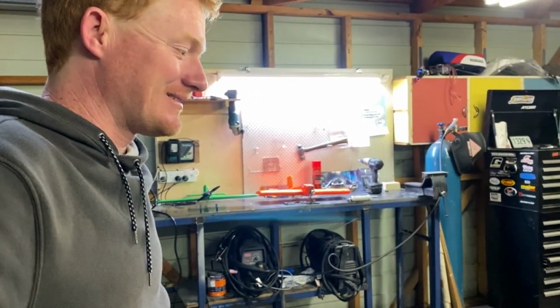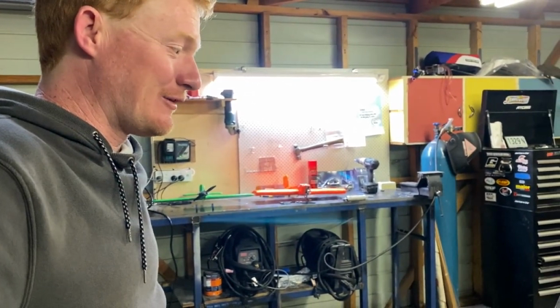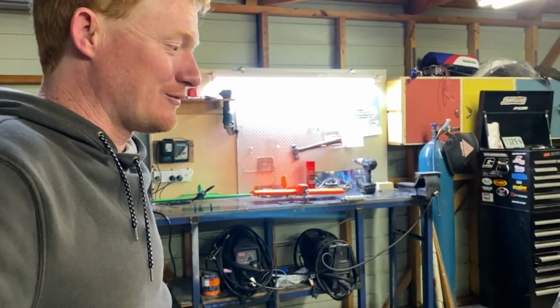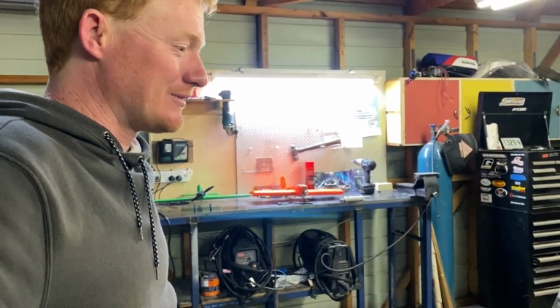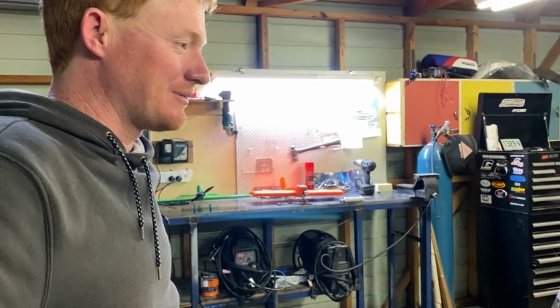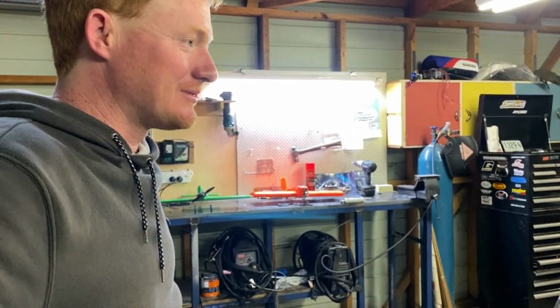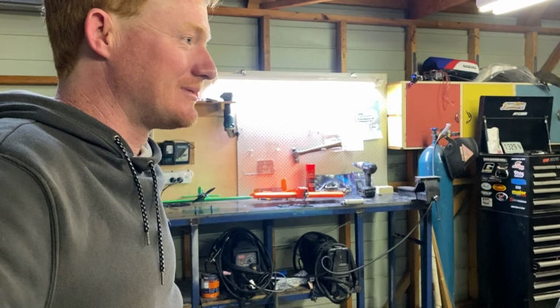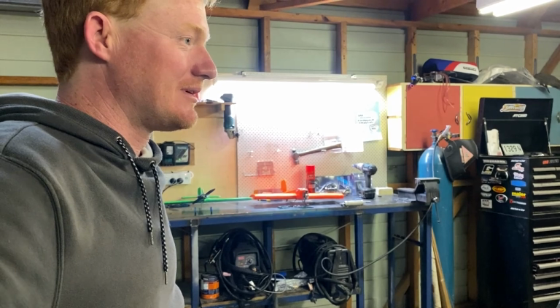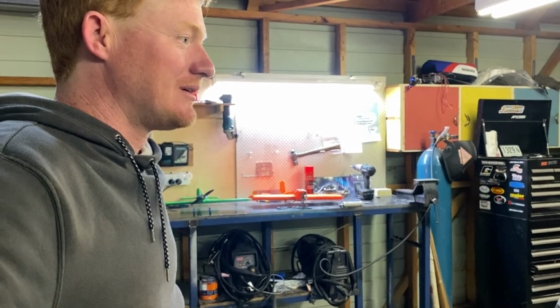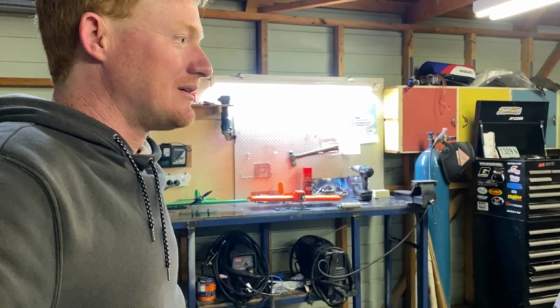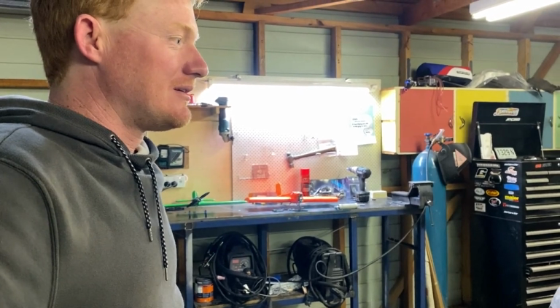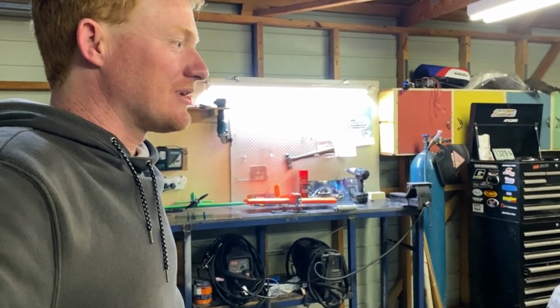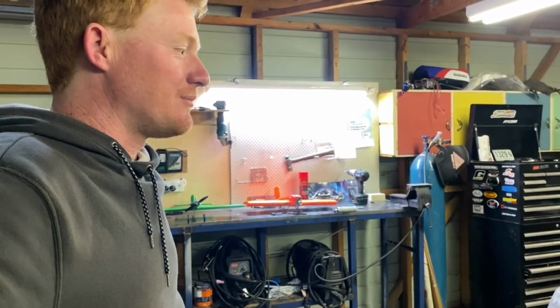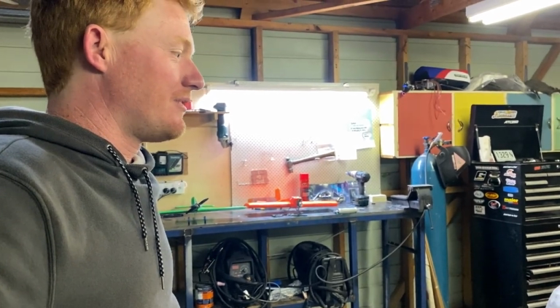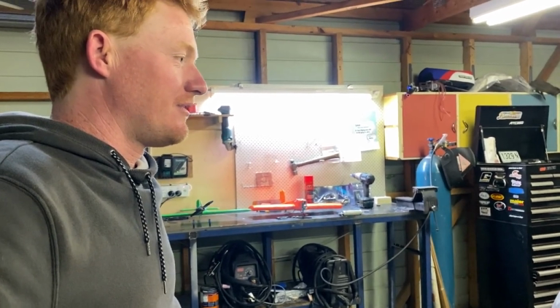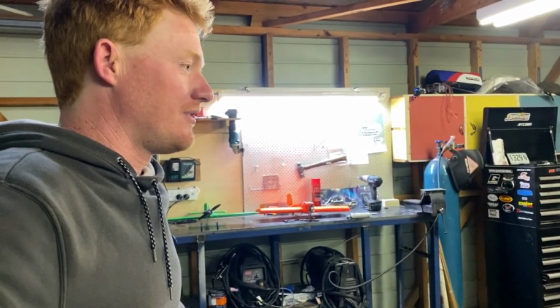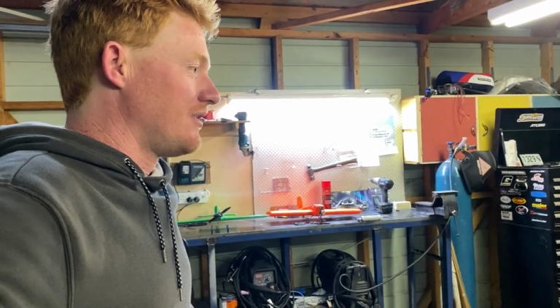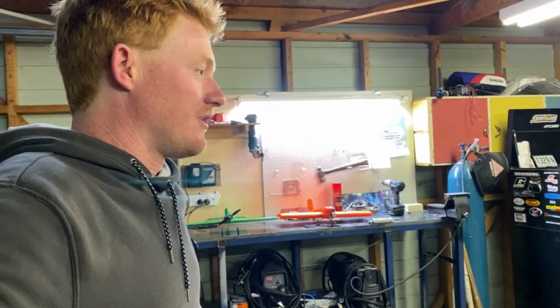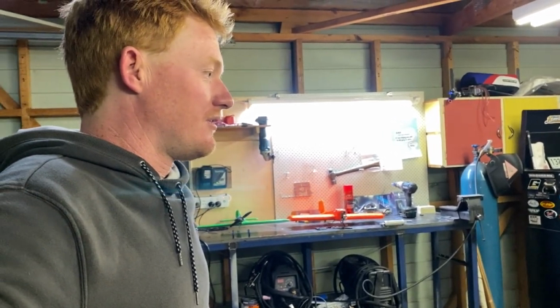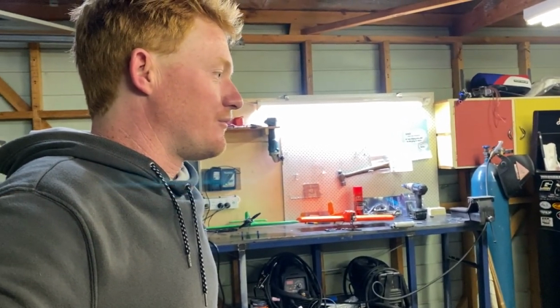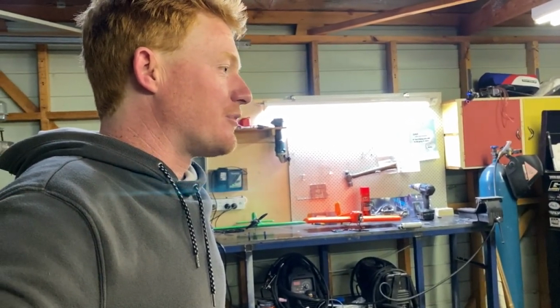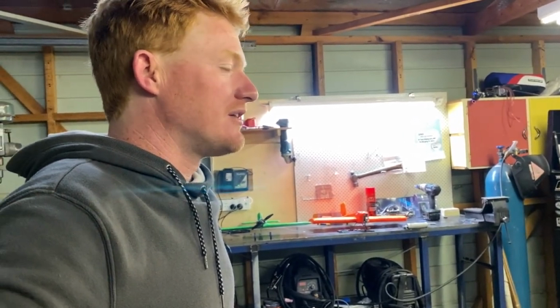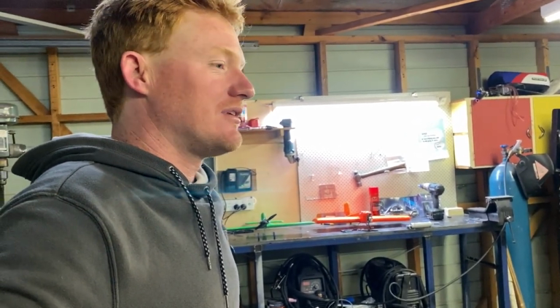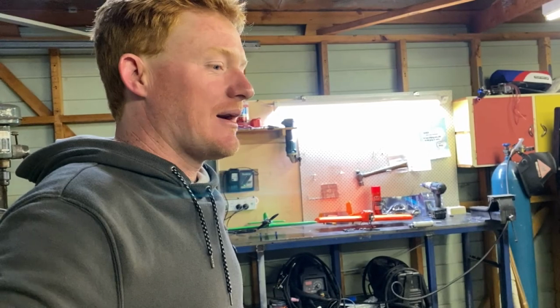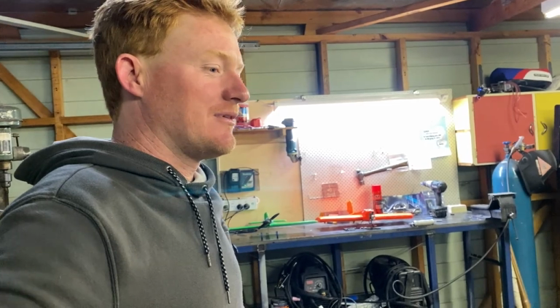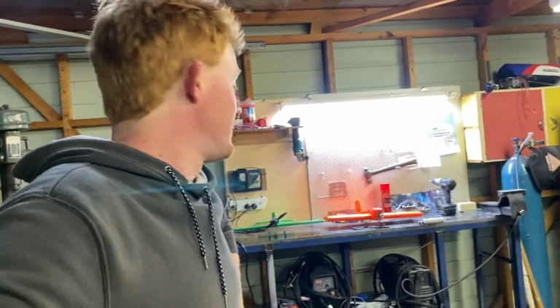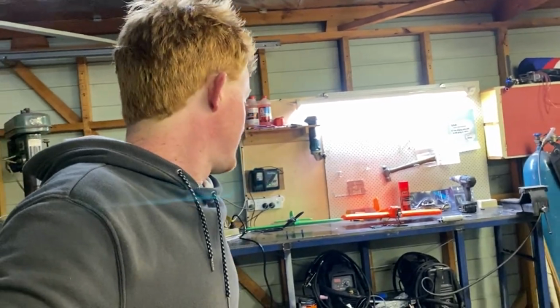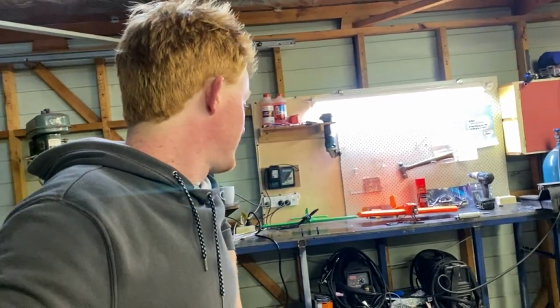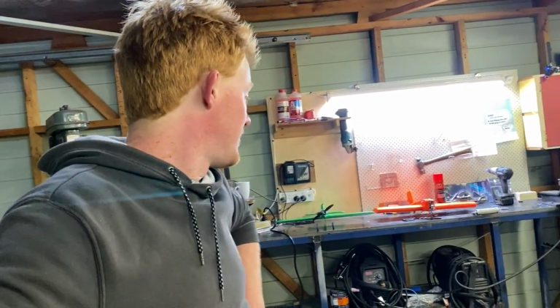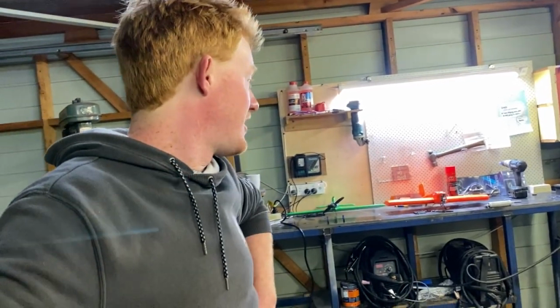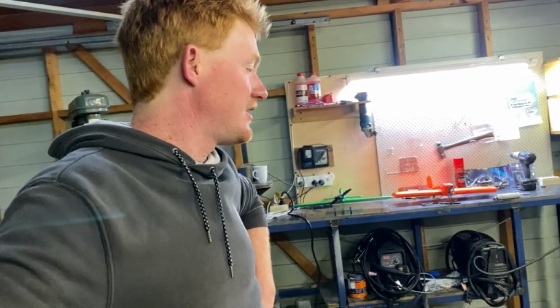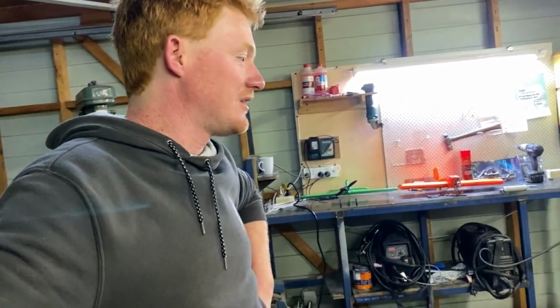I'm looking forward to it — it's gonna be good. We'll get some fabrication happening. We've got a nice new welder over there.